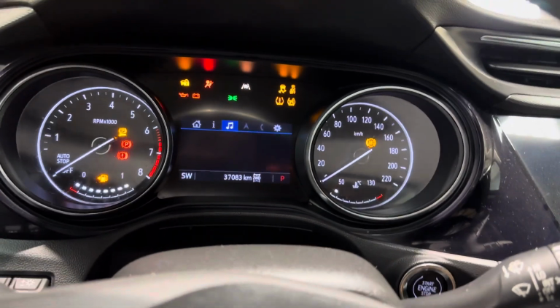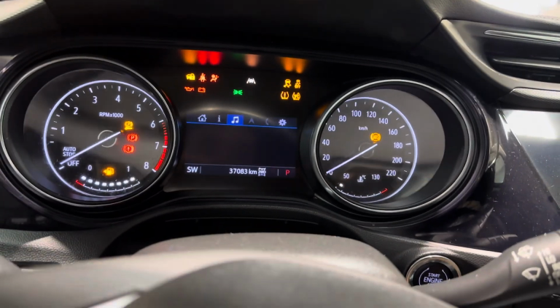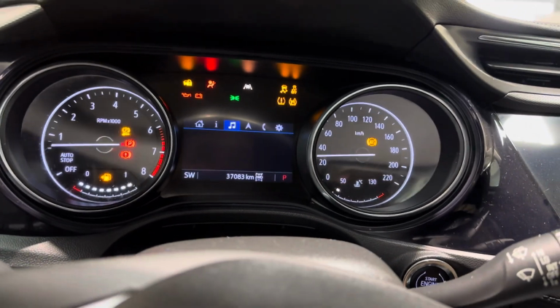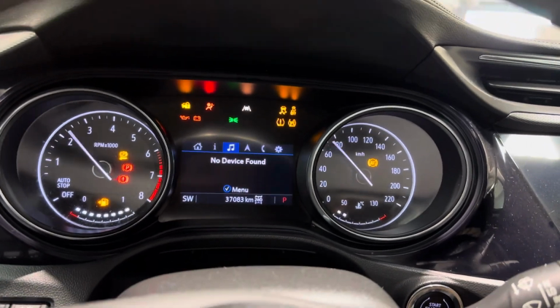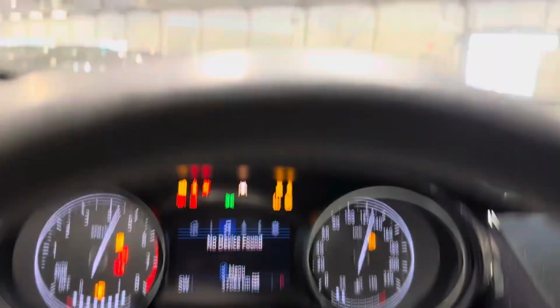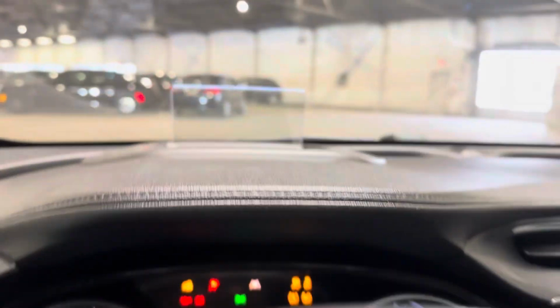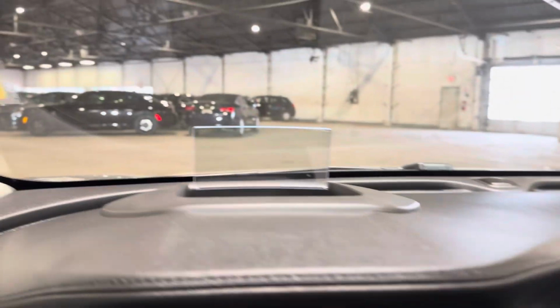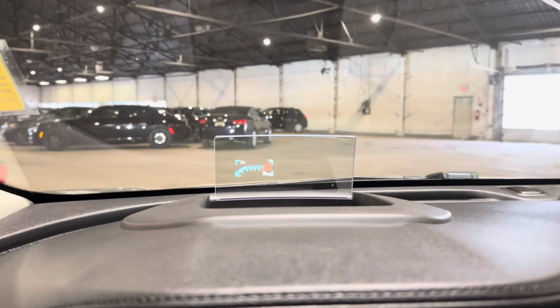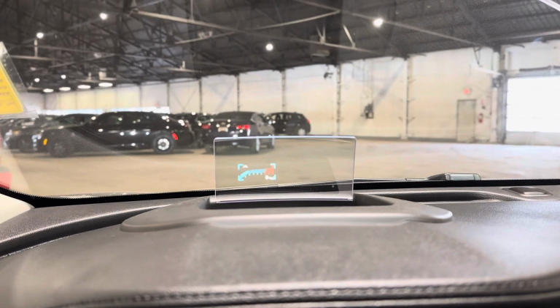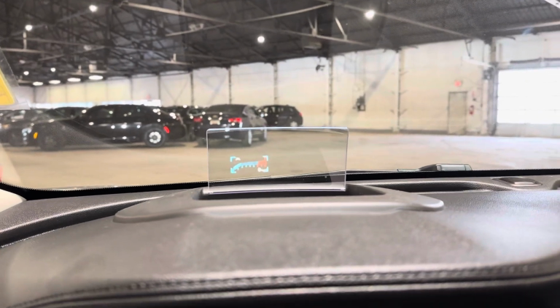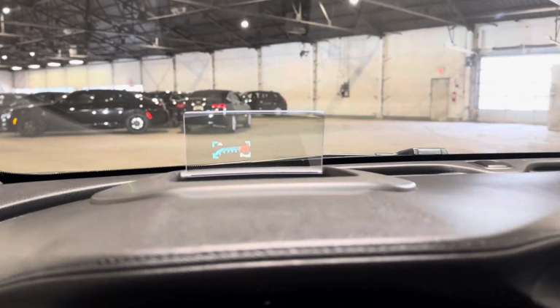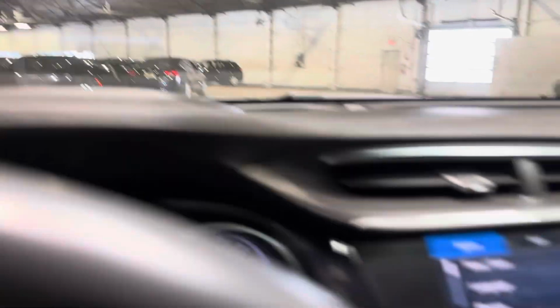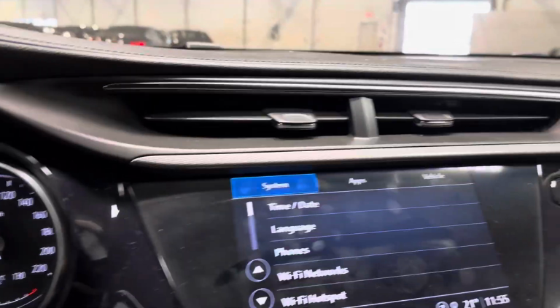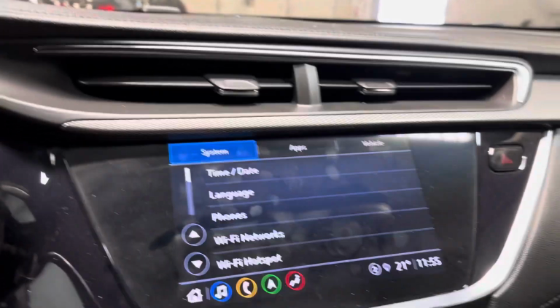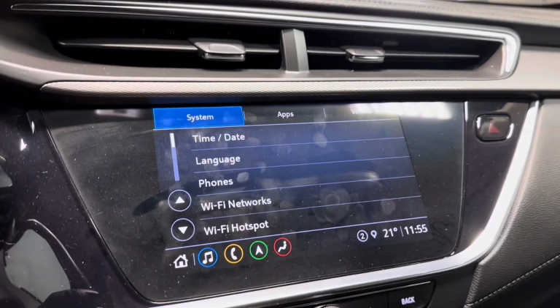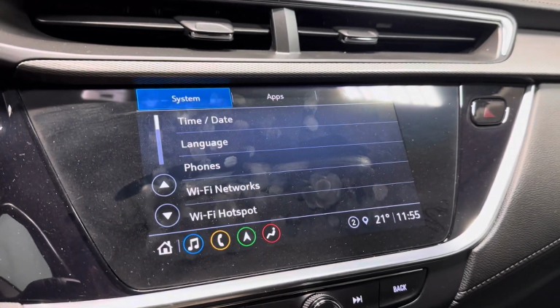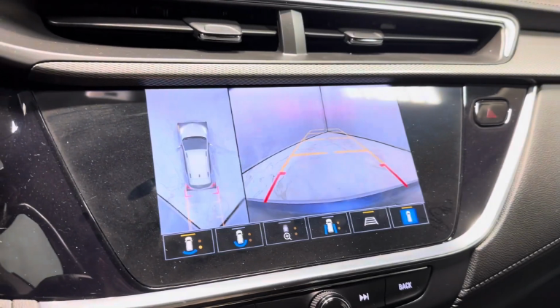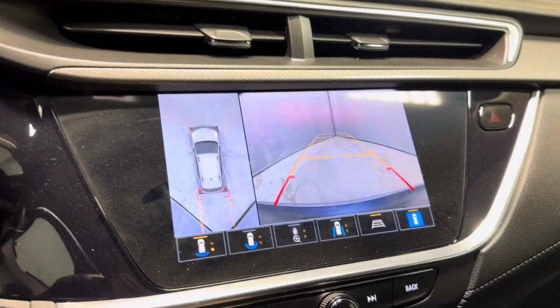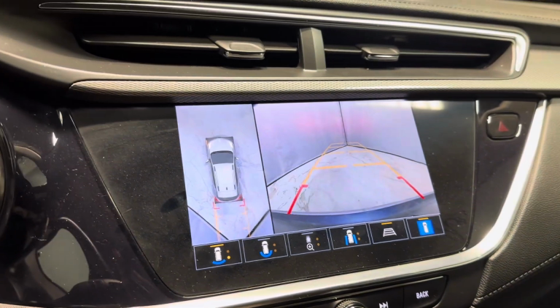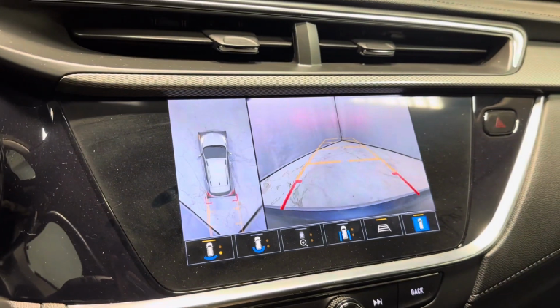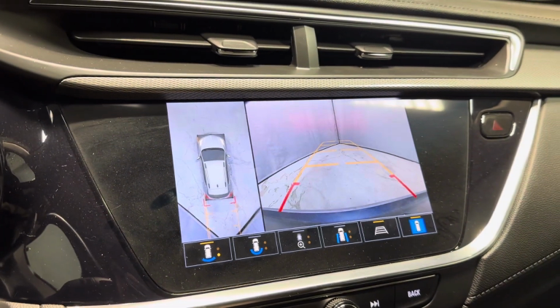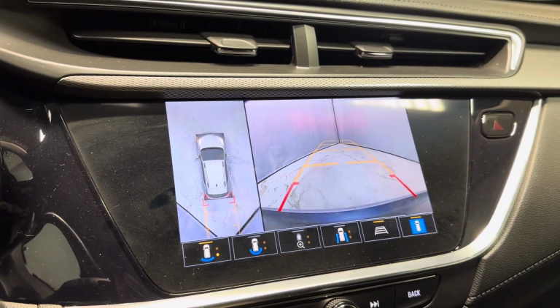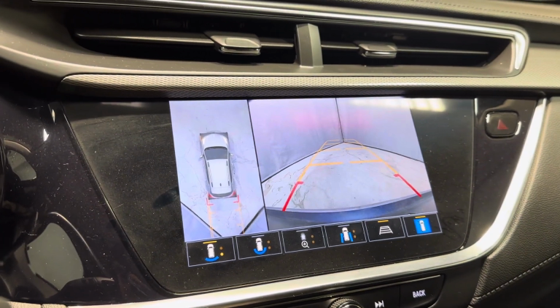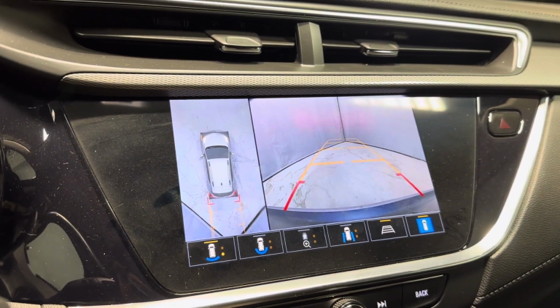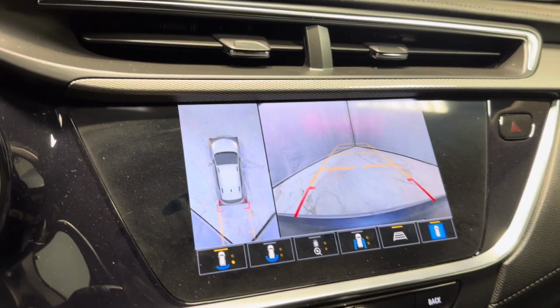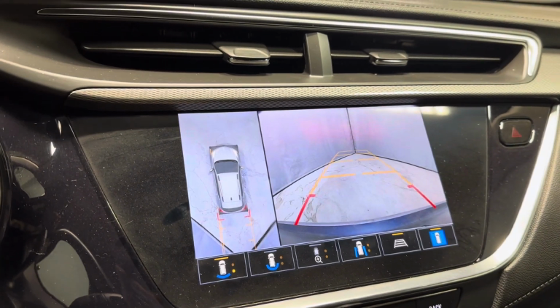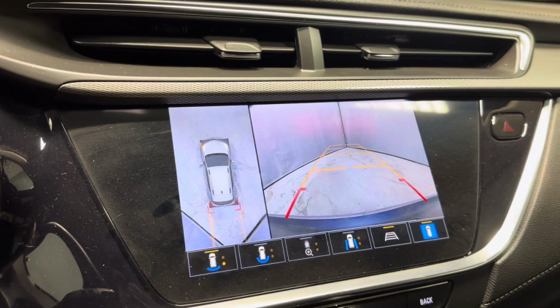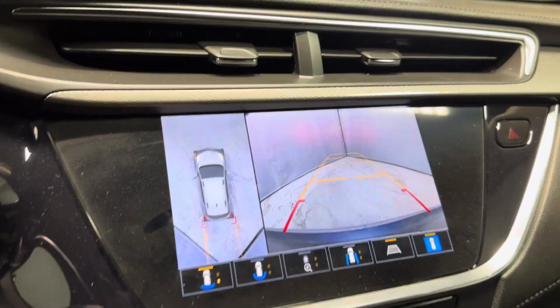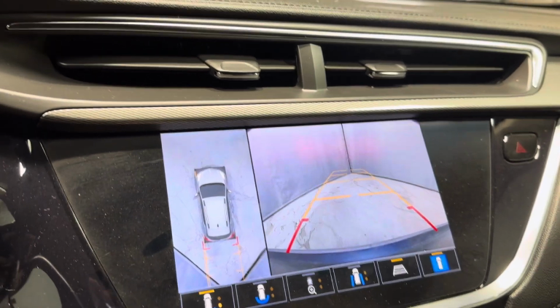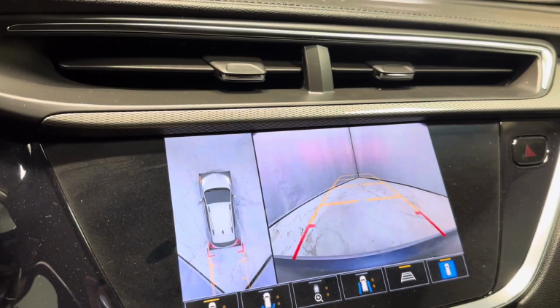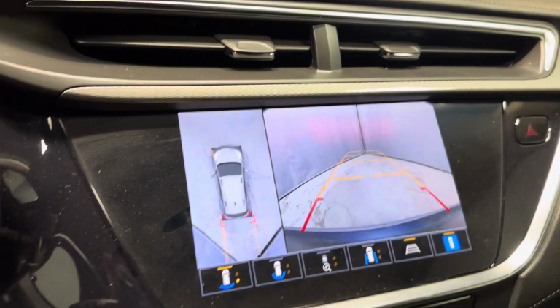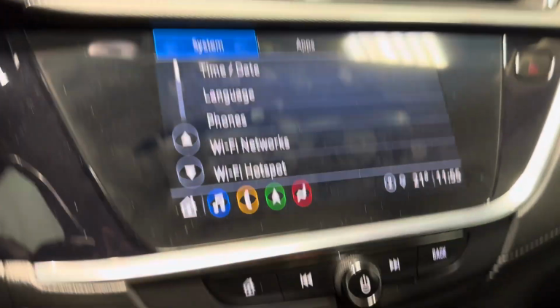Digital dash in the middle. Got your heads-up display up front. 360 camera with a front and a backup camera, nice and easy for you to access. And a curbside view for your rims.